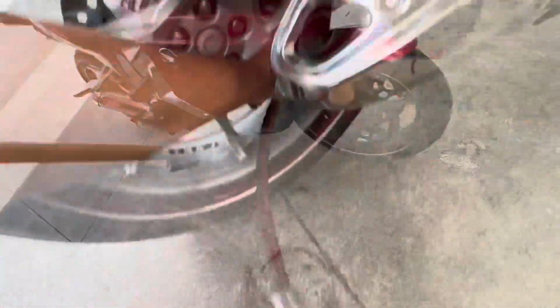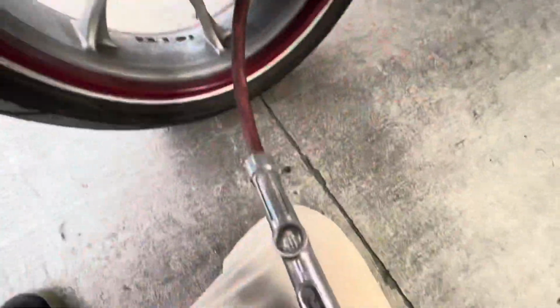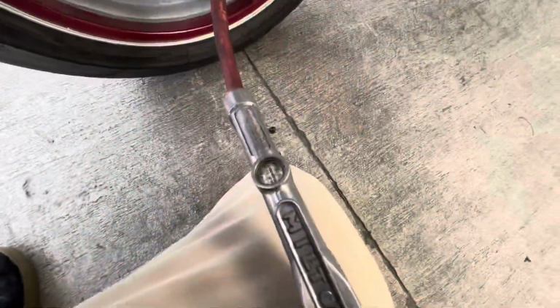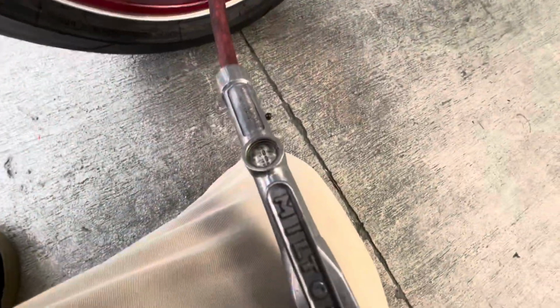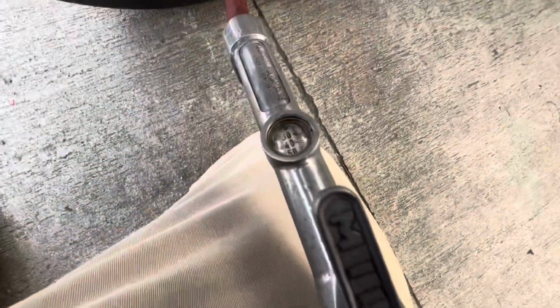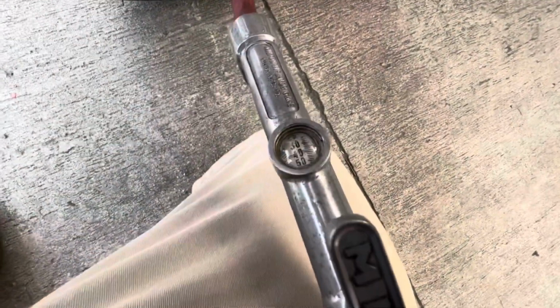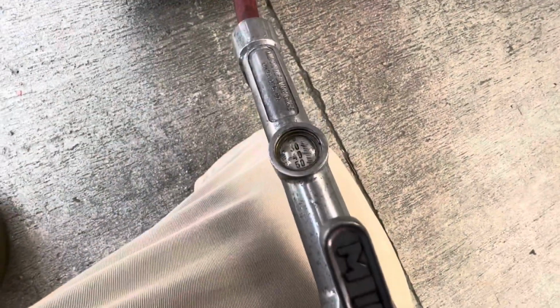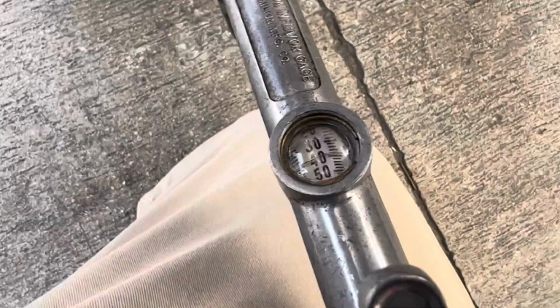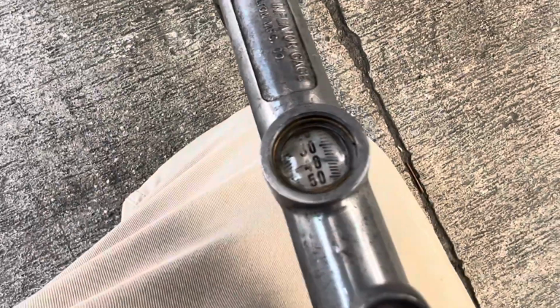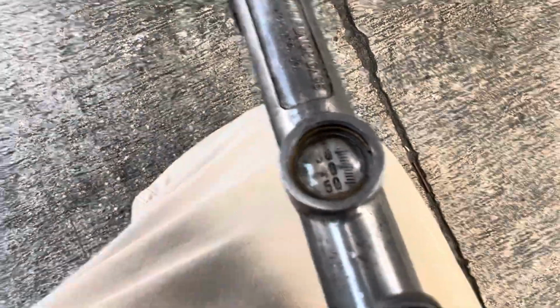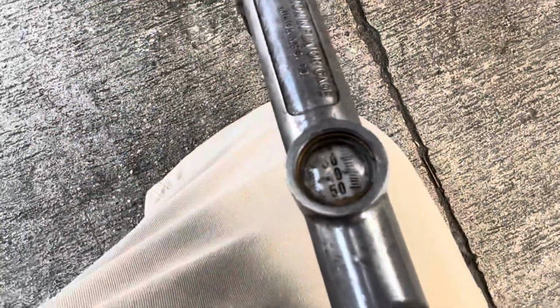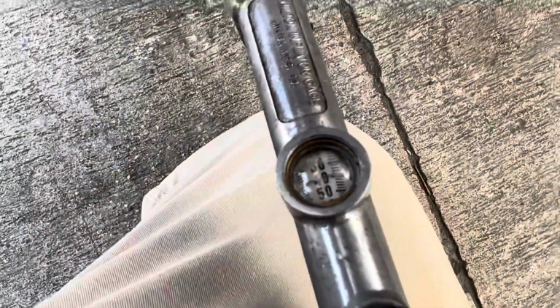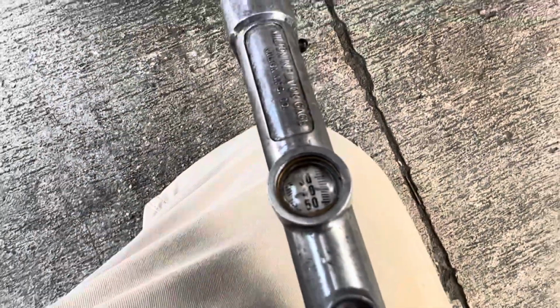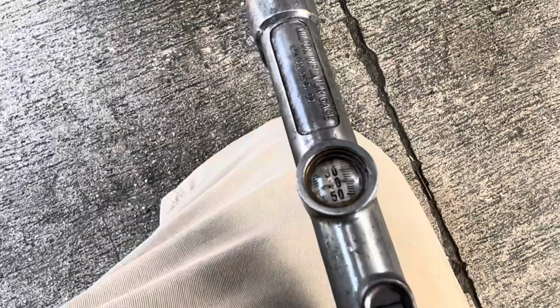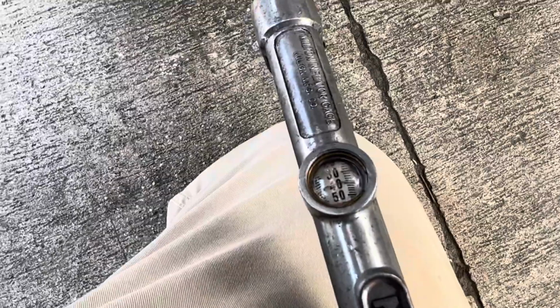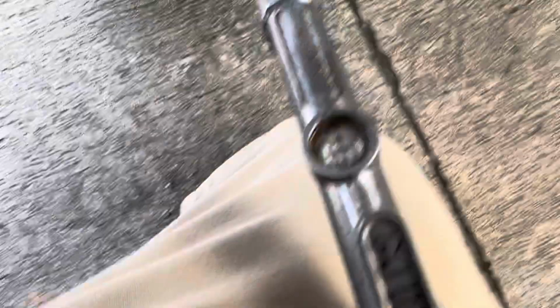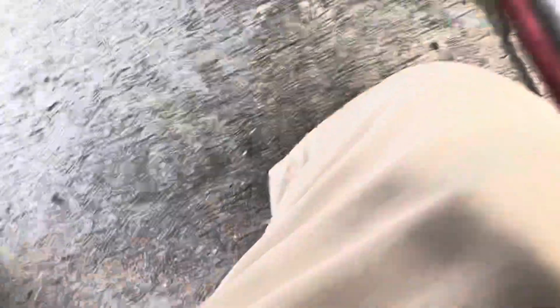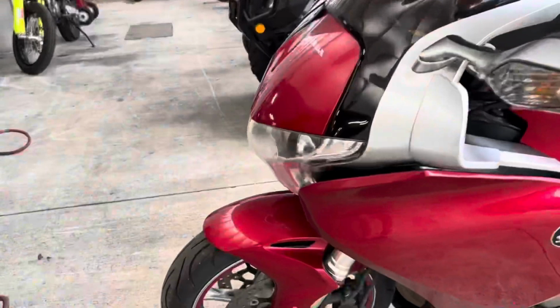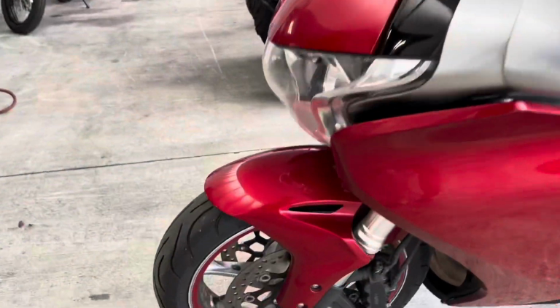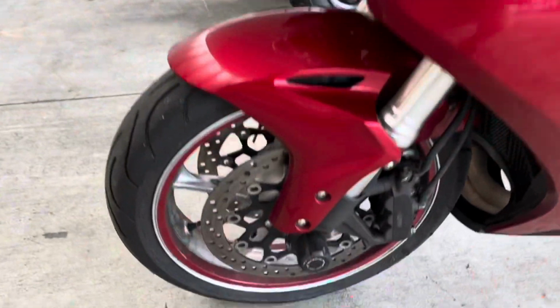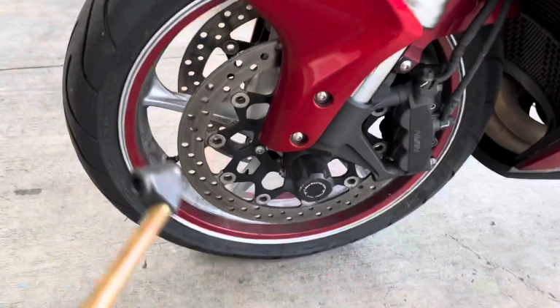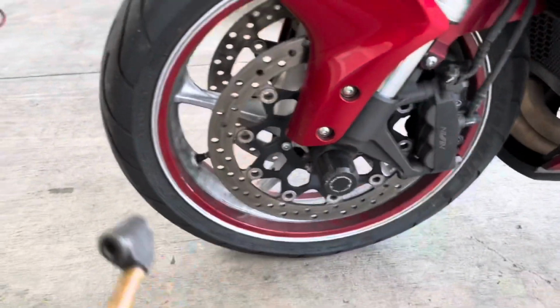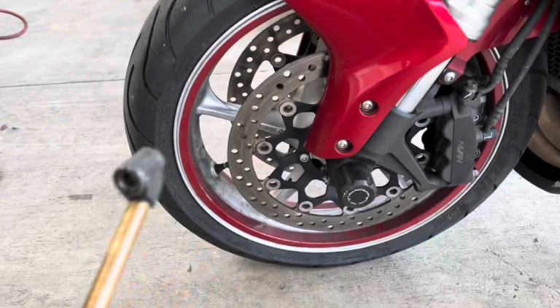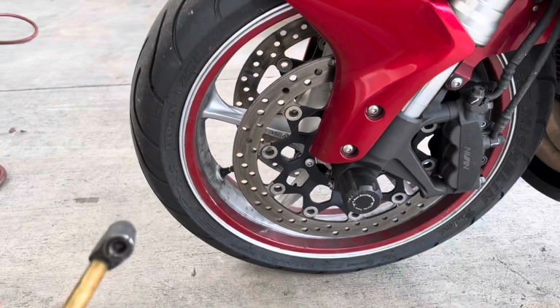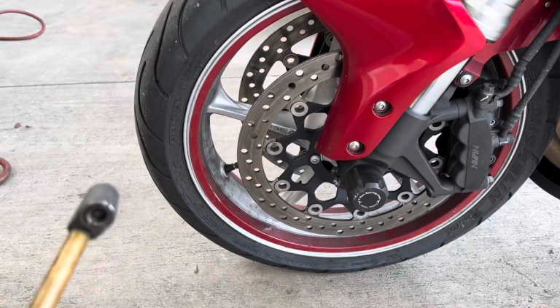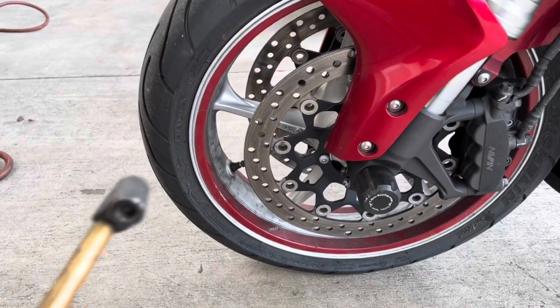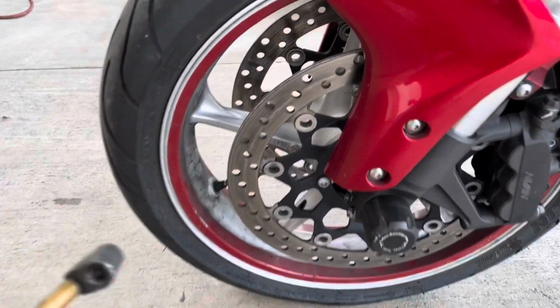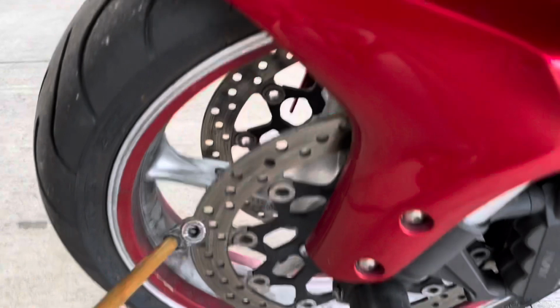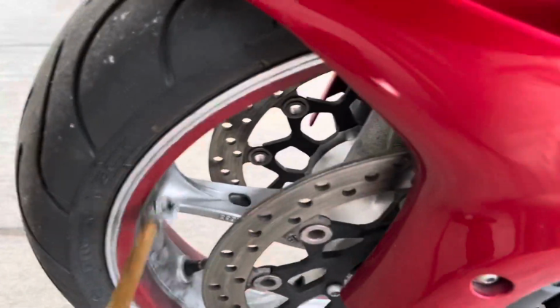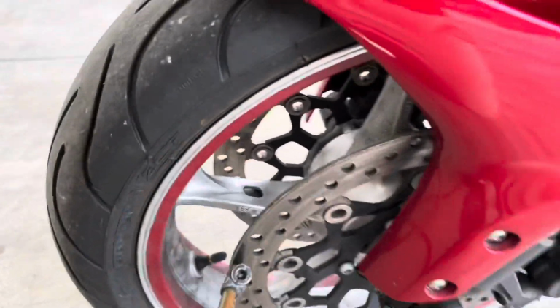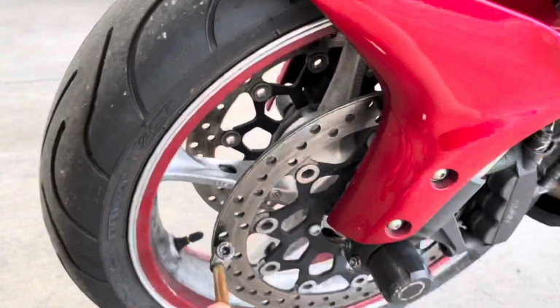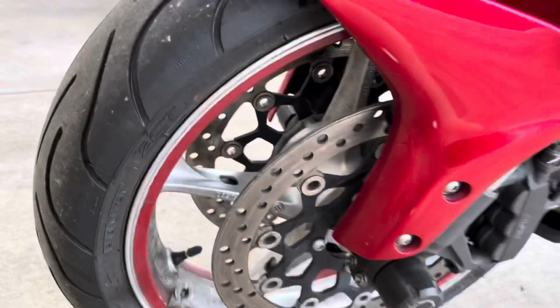PSI was a little bit low — it was at 40, should be at 42. We're gonna fix that right now. Now we're gonna check the front for 36. I need both hands so I'll get right back to you guys.